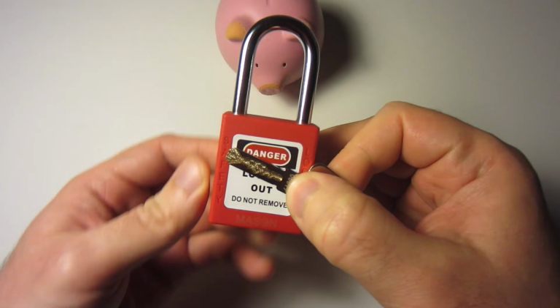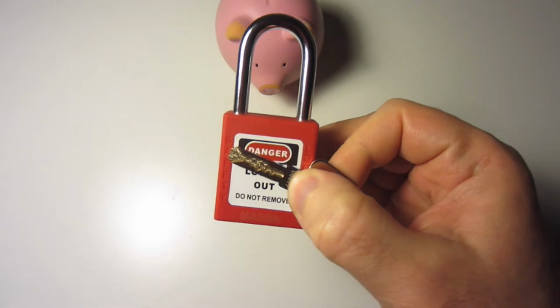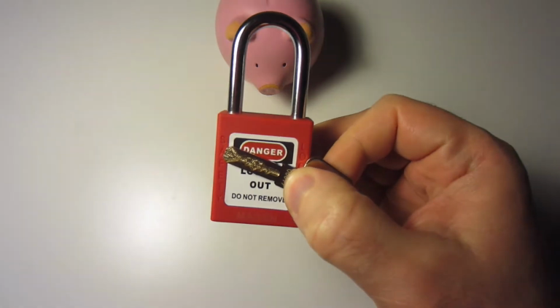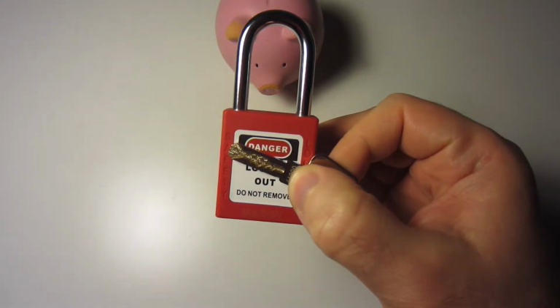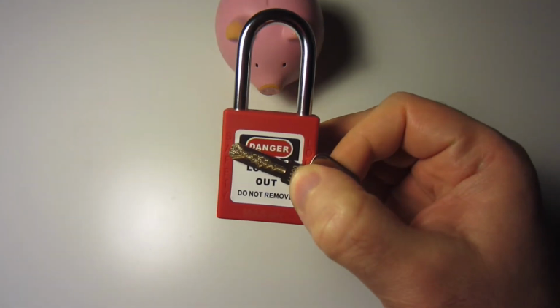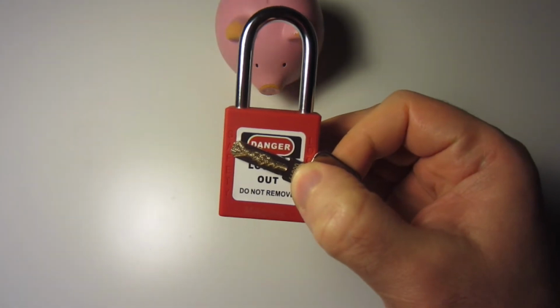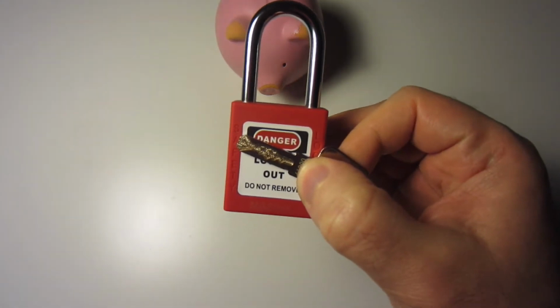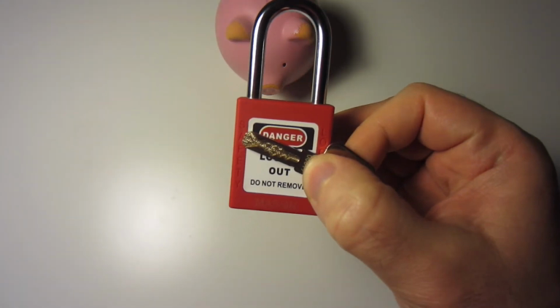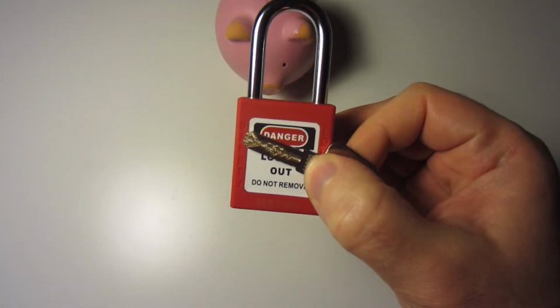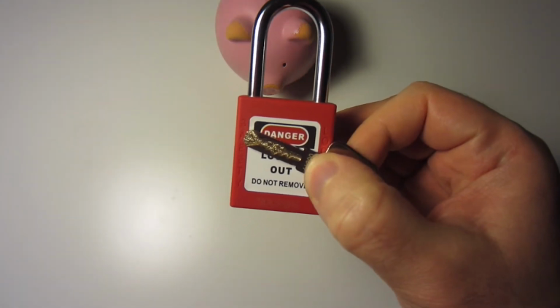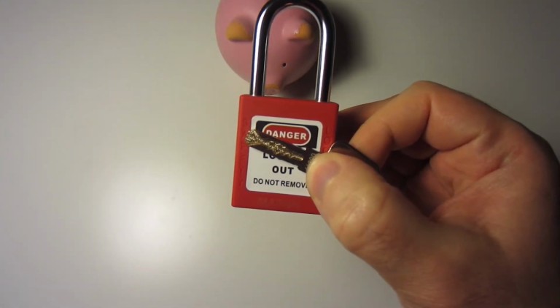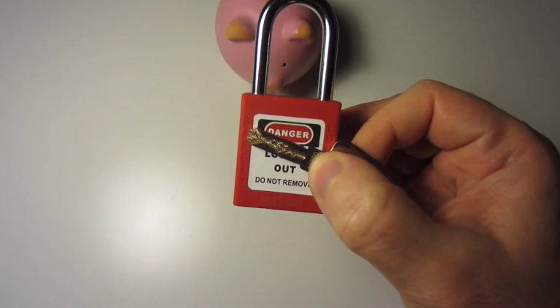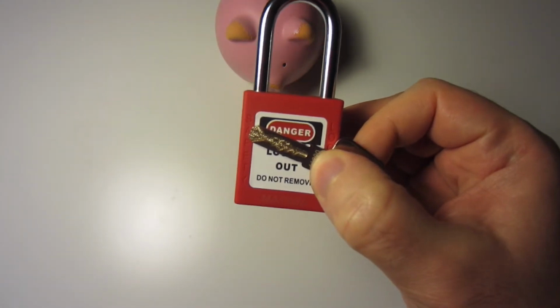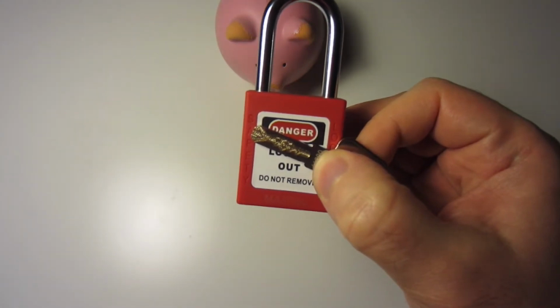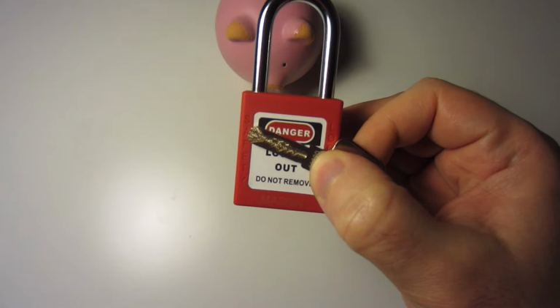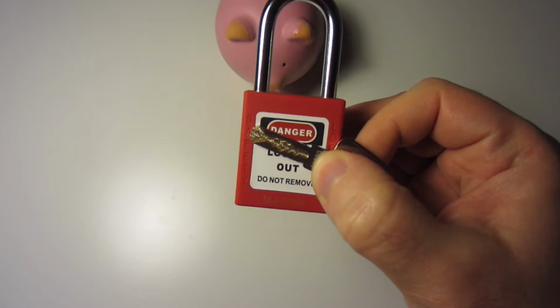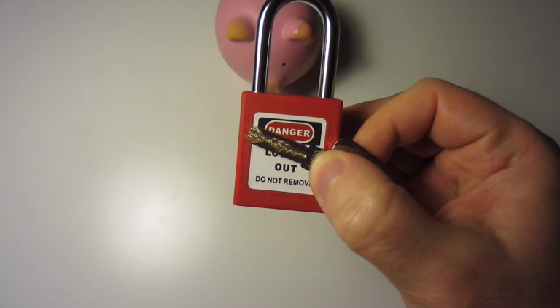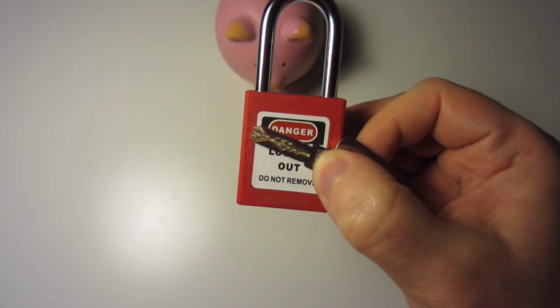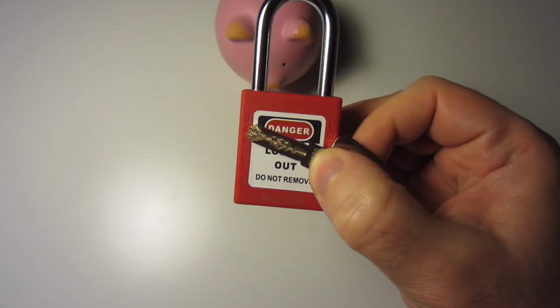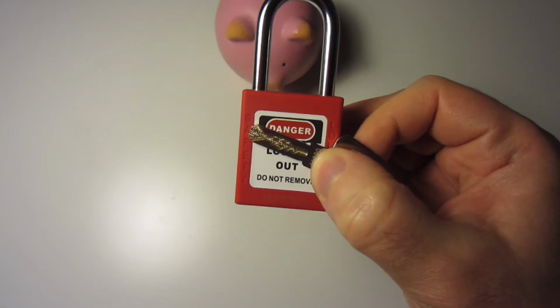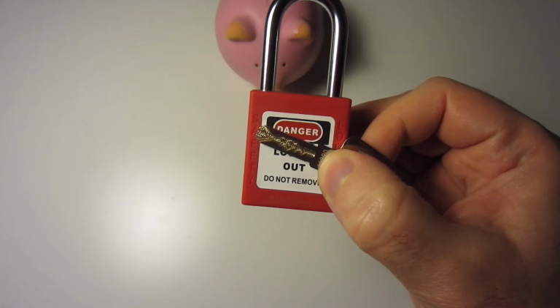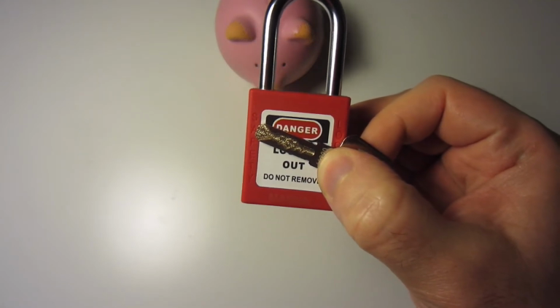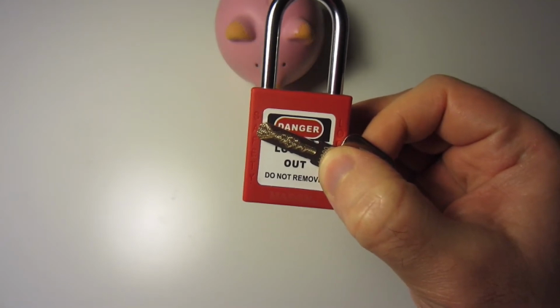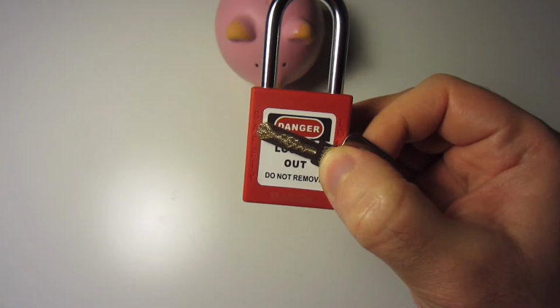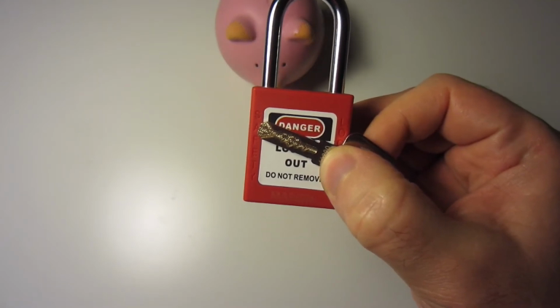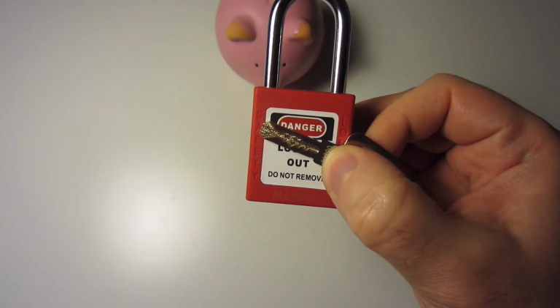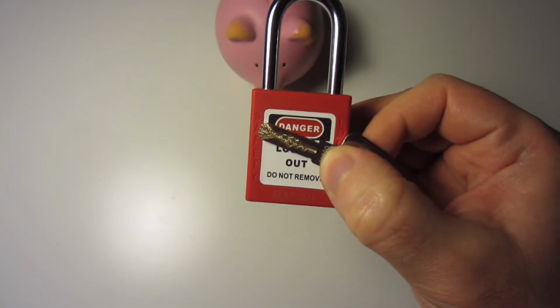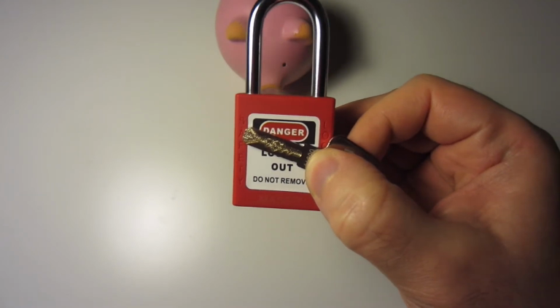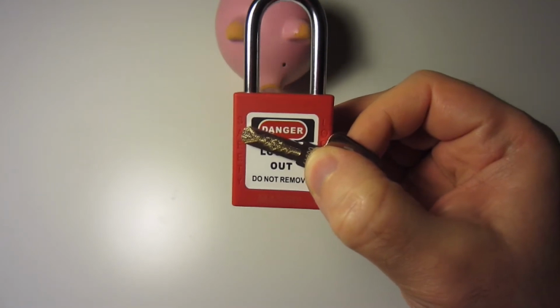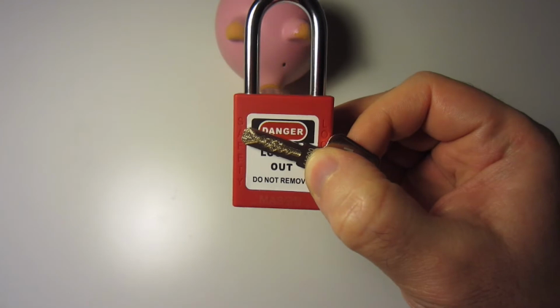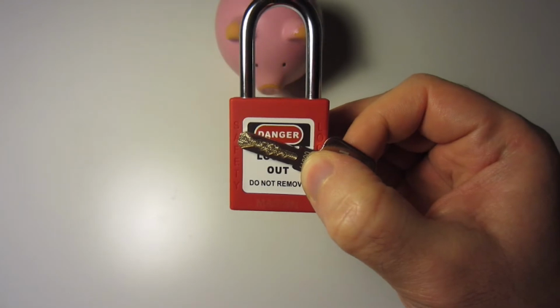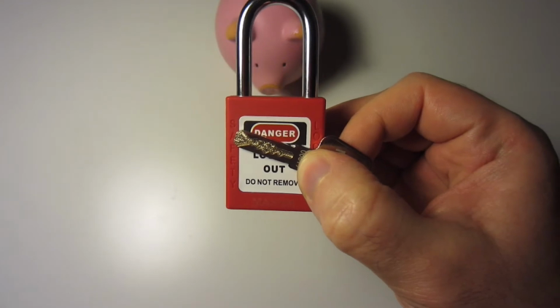I've seen a couple of videos where people have picked these before, including BlackDolphin90 and Paul Springett, who picked a lock loaned by Murloc68 — I'll link to that below.